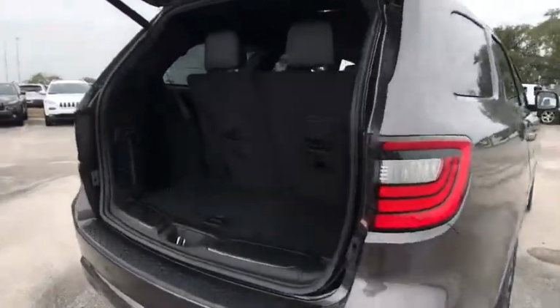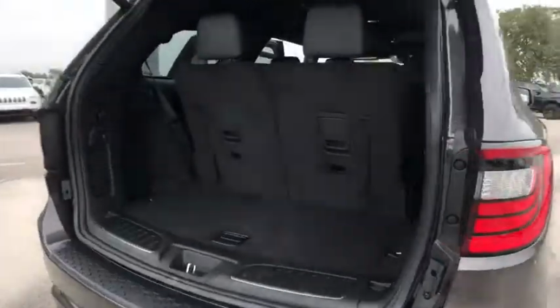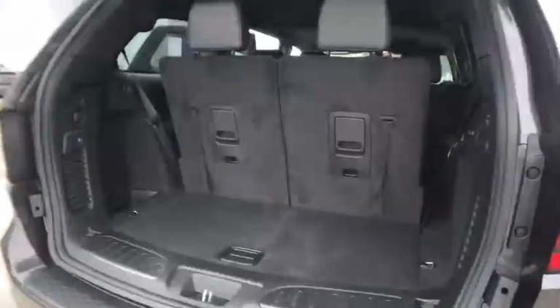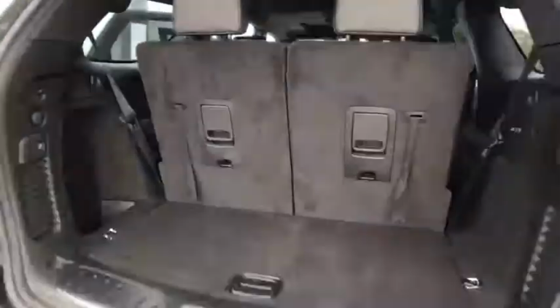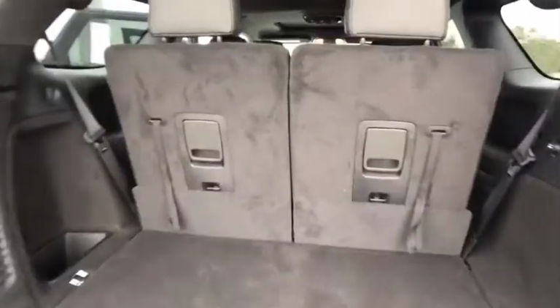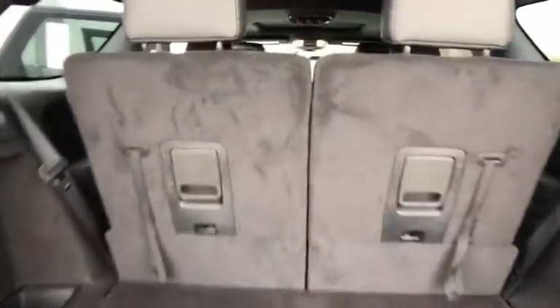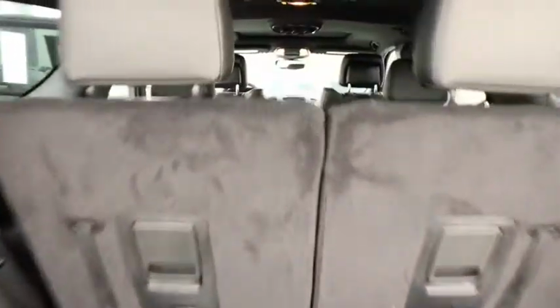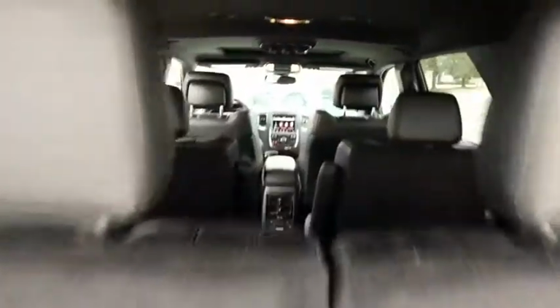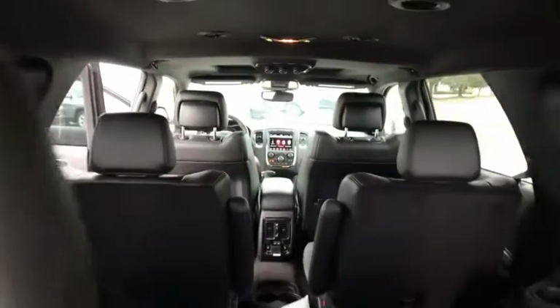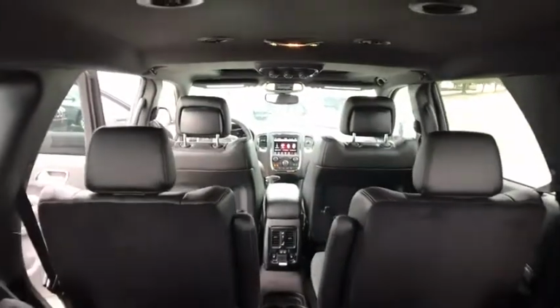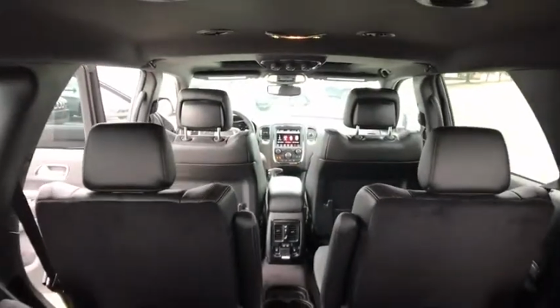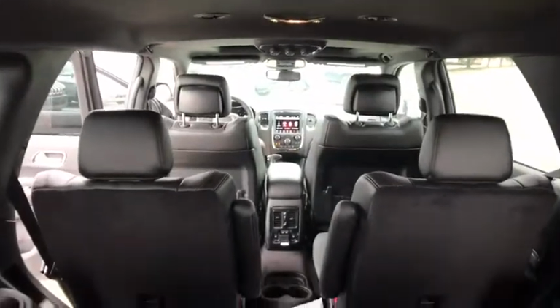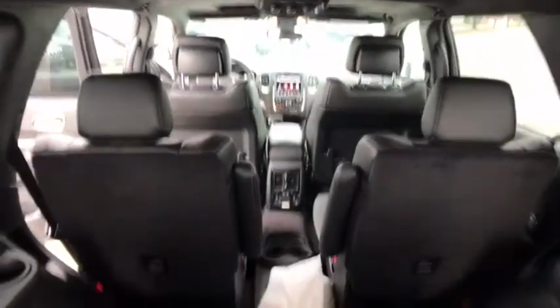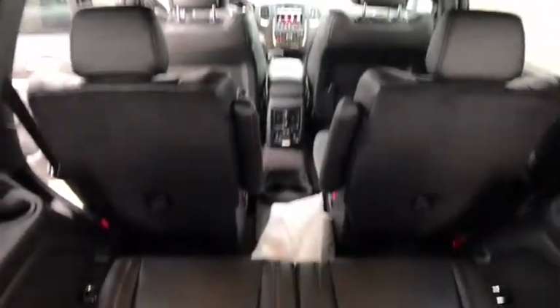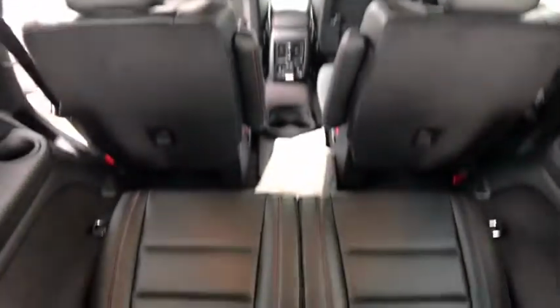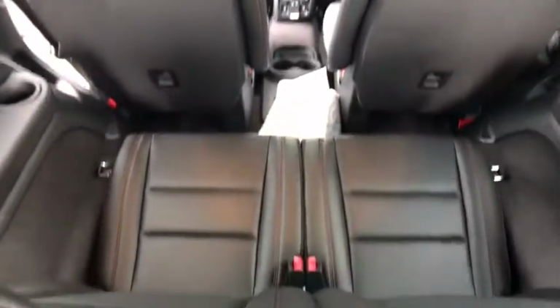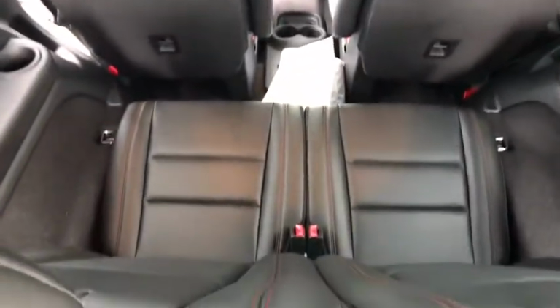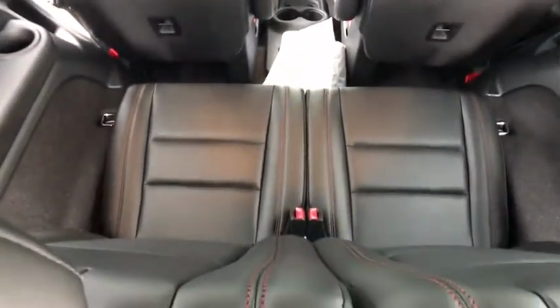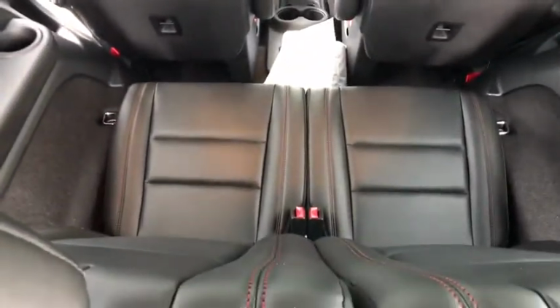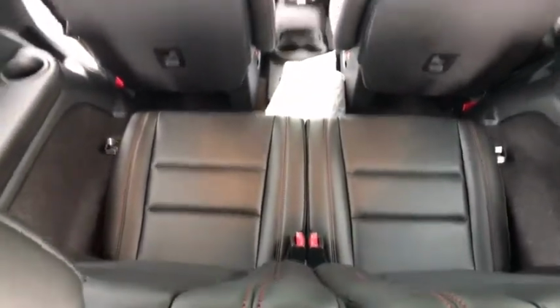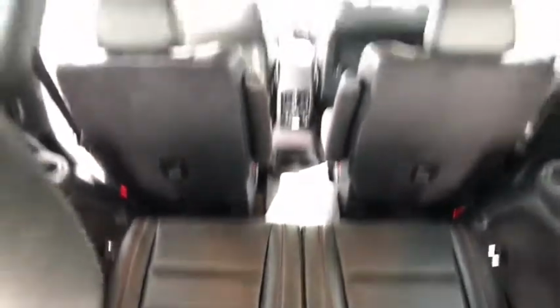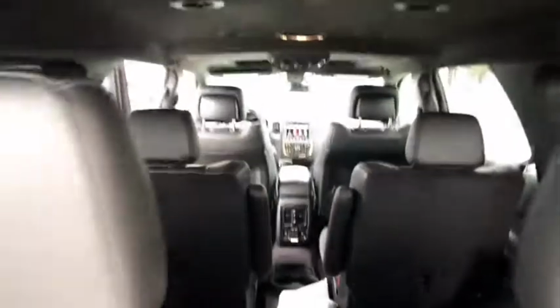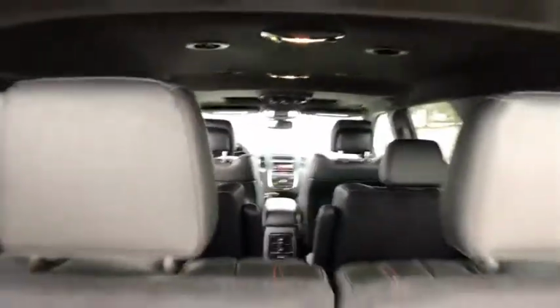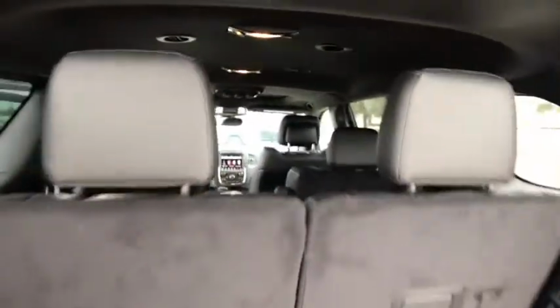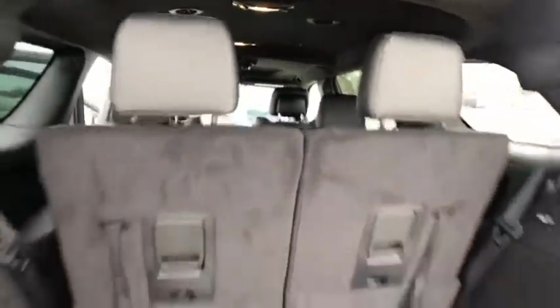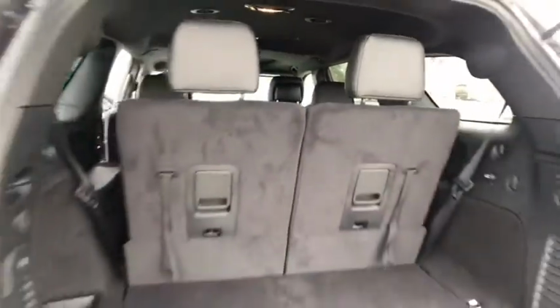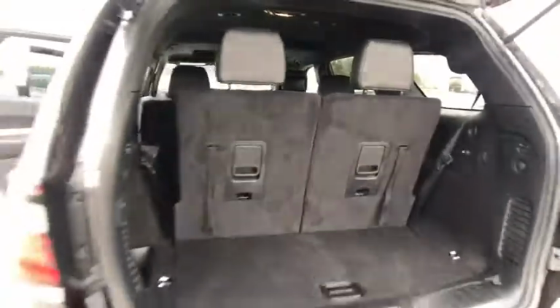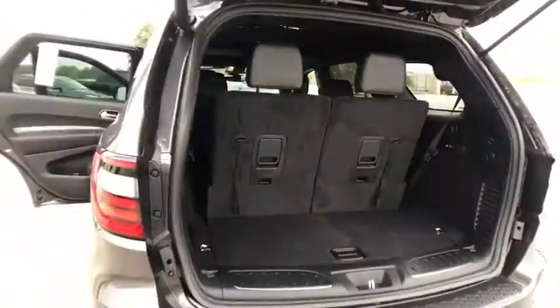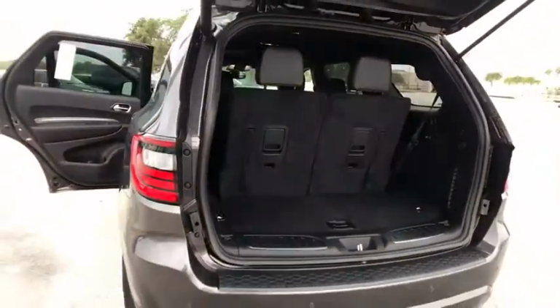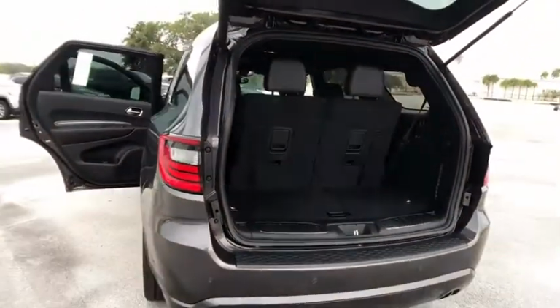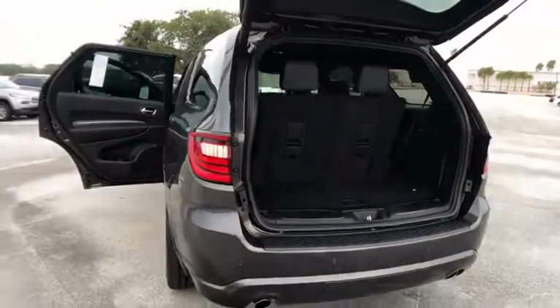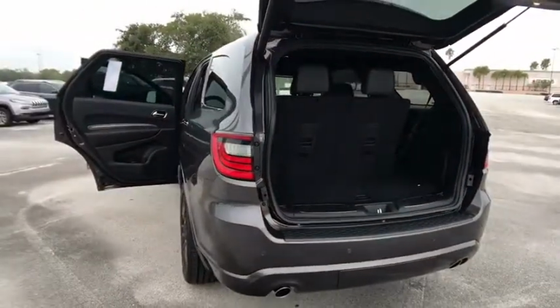Here are some of this vehicle's great options: stability control, power passenger seat, traction control, keyless entry, power liftgate, navigation system, steering wheel audio controls, and remote engine start.